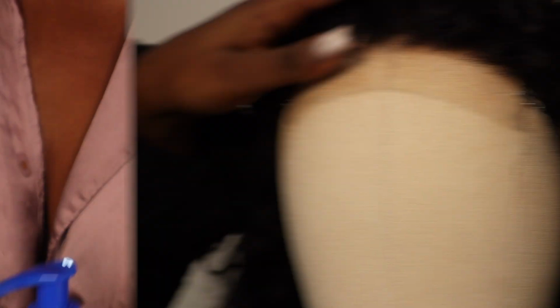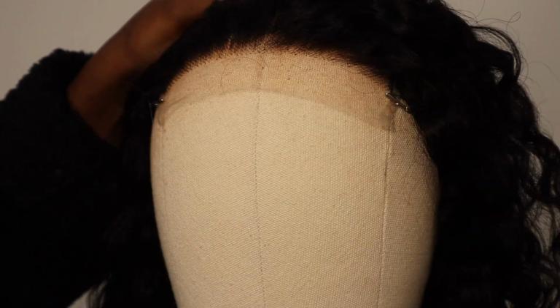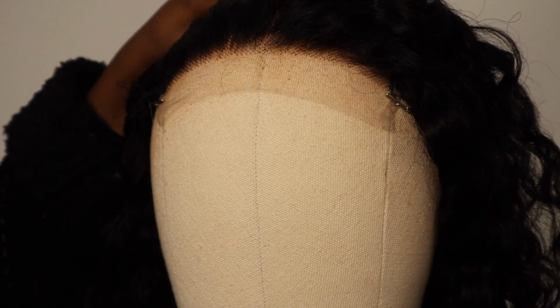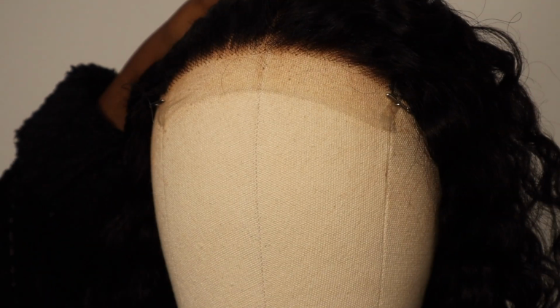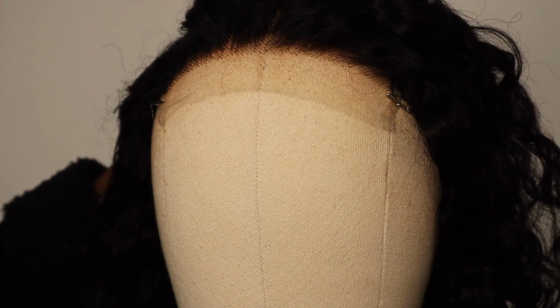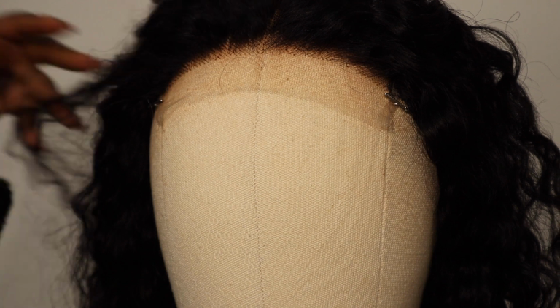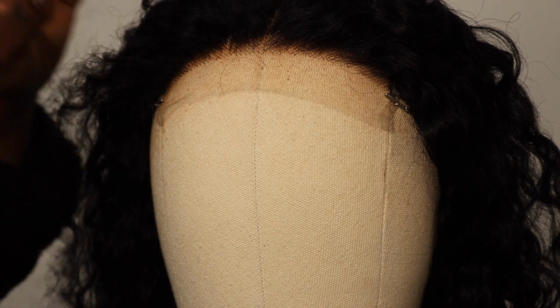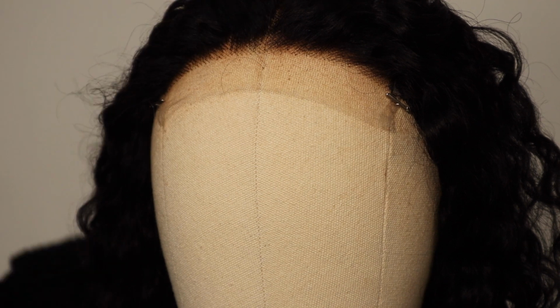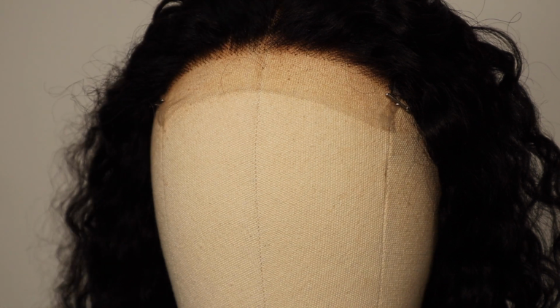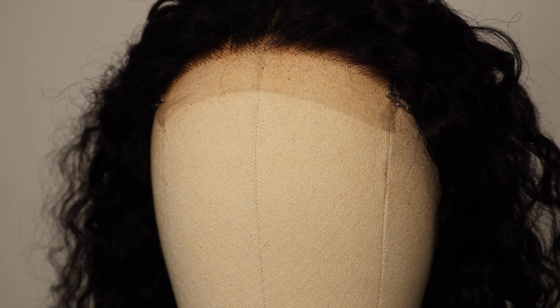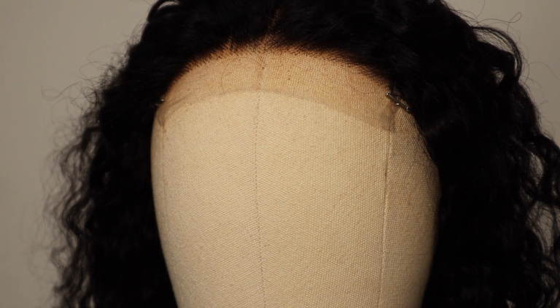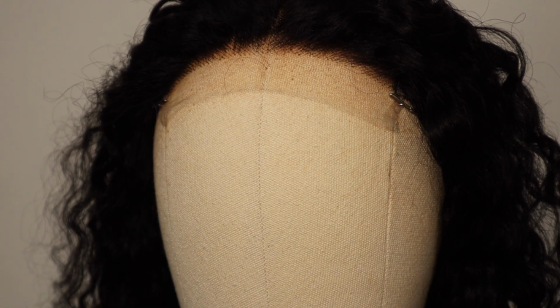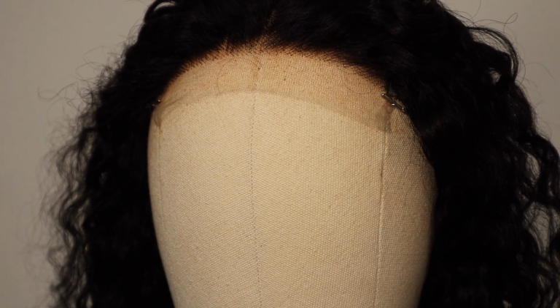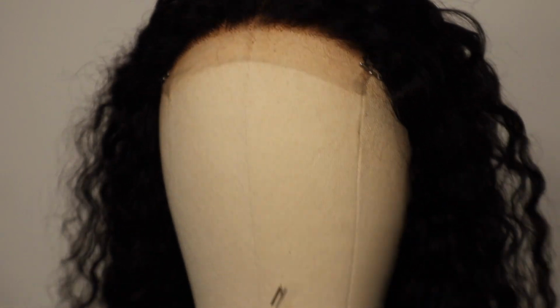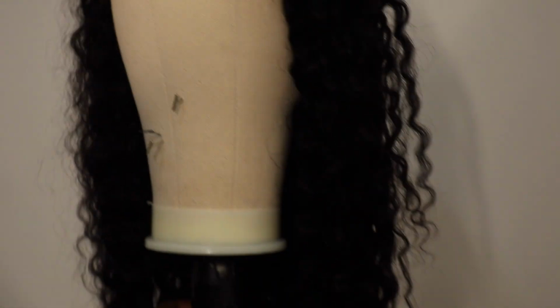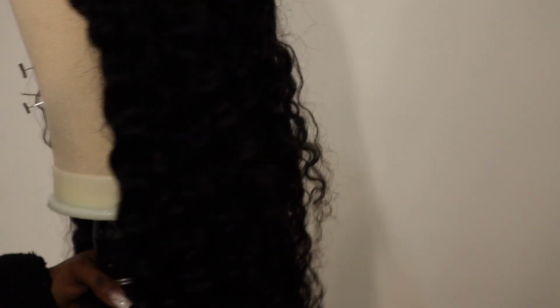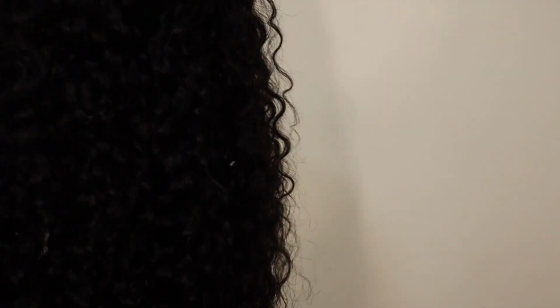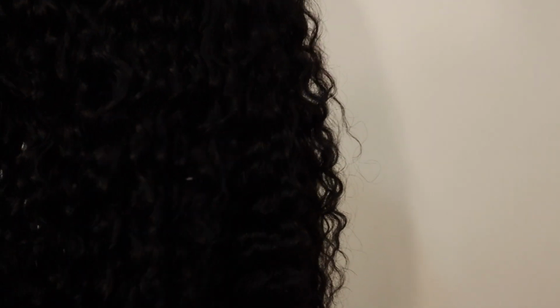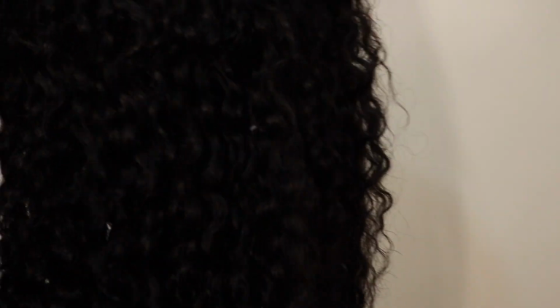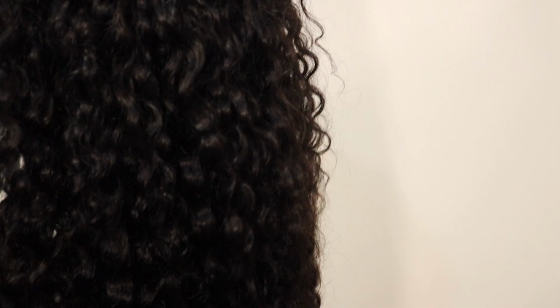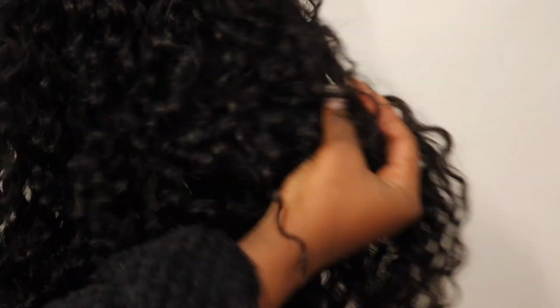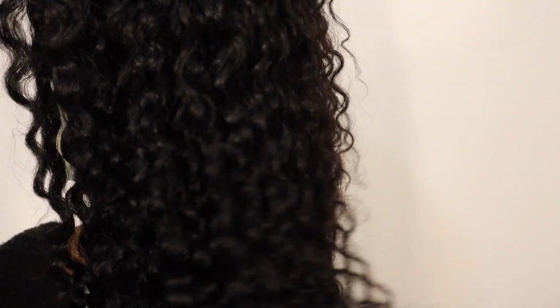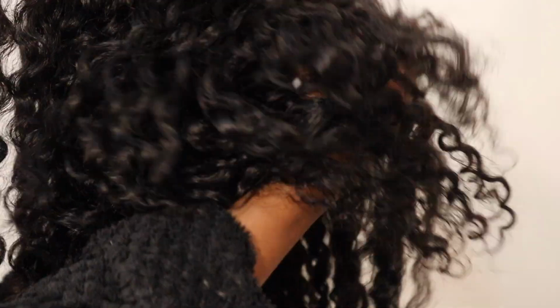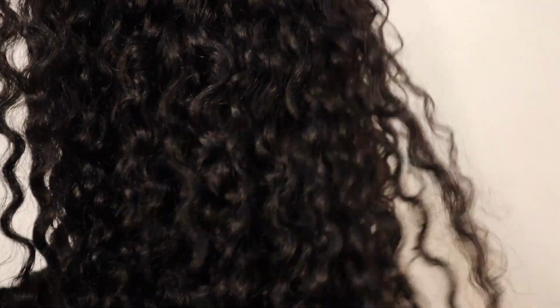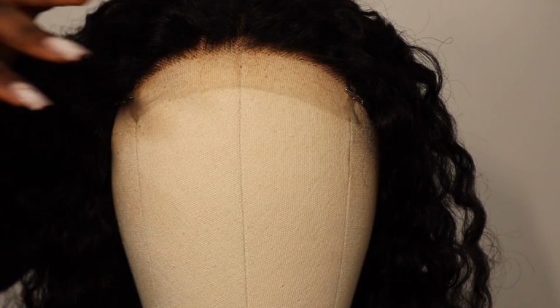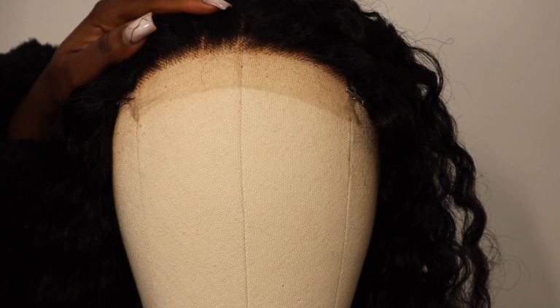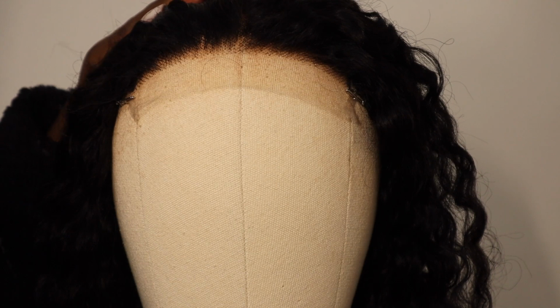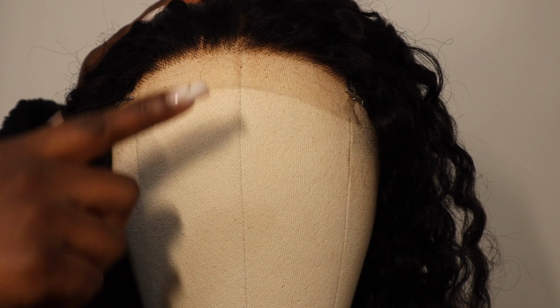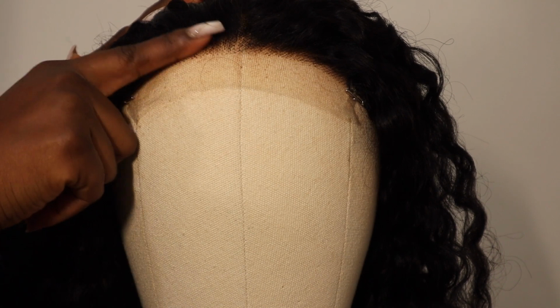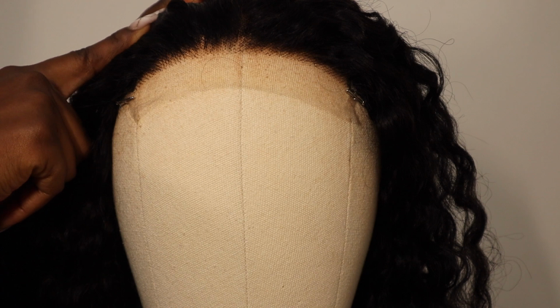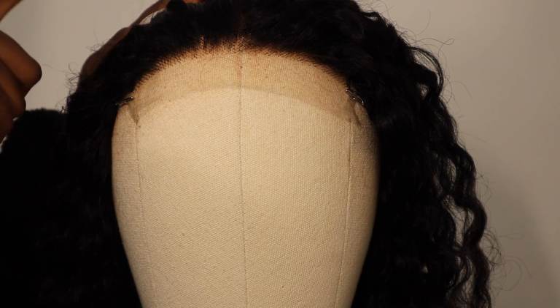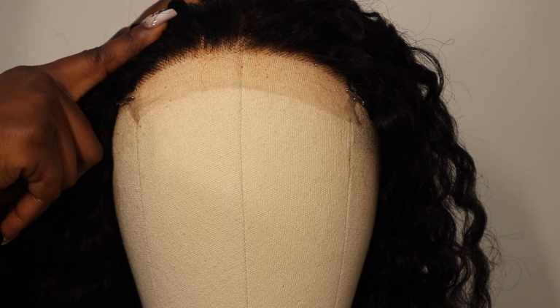I've bleached the knots and this is what it's currently looking like. And also when it comes to the hair texture, this is what the curls look like, so you can see. Now I'm going to go ahead and customize the hairline.